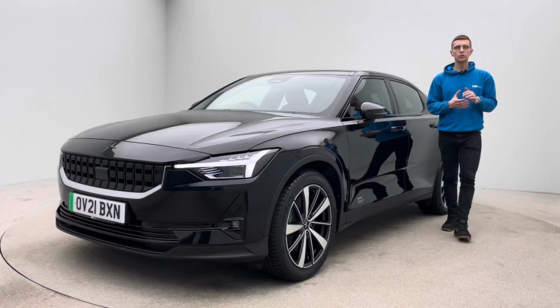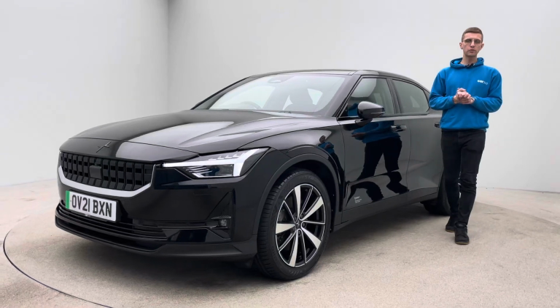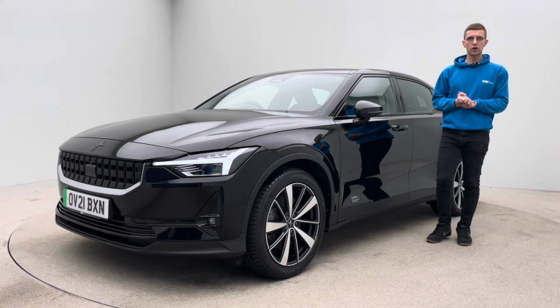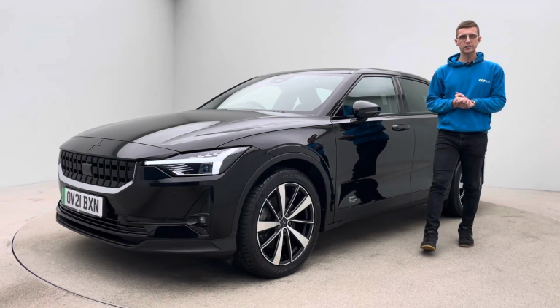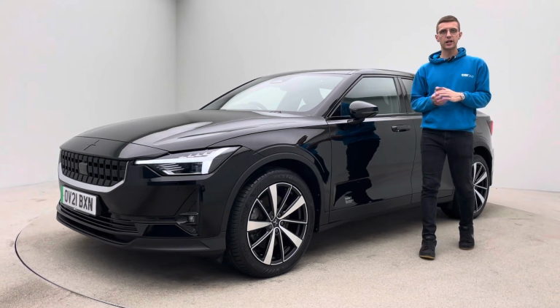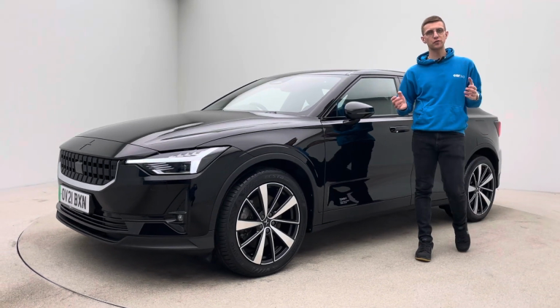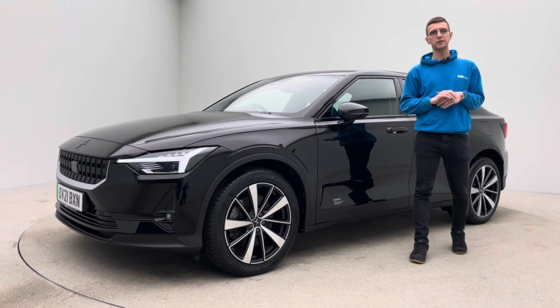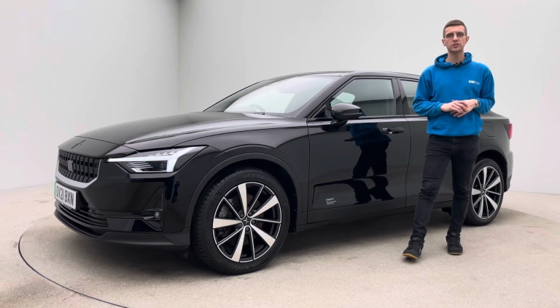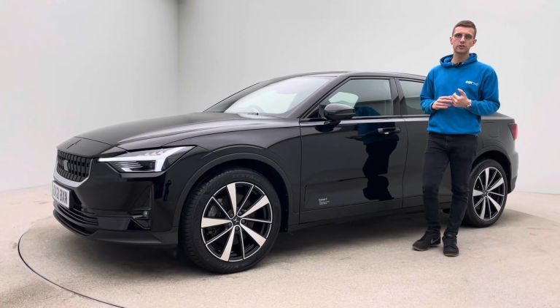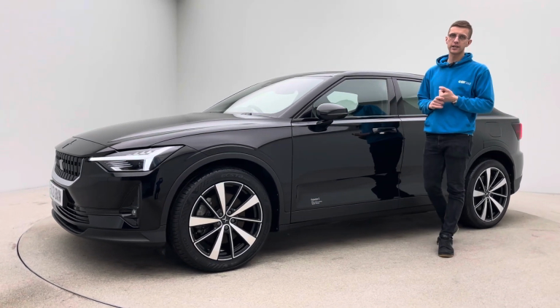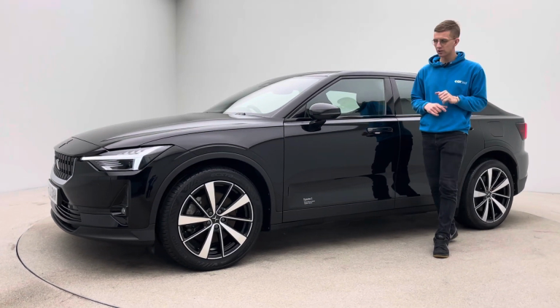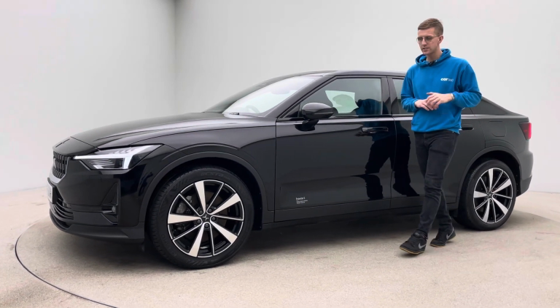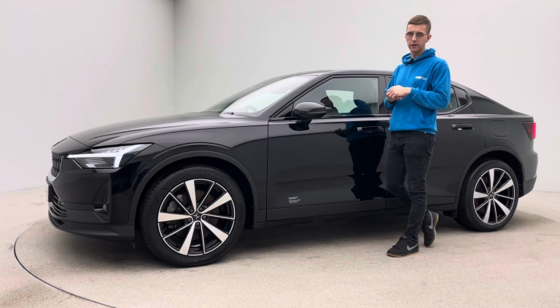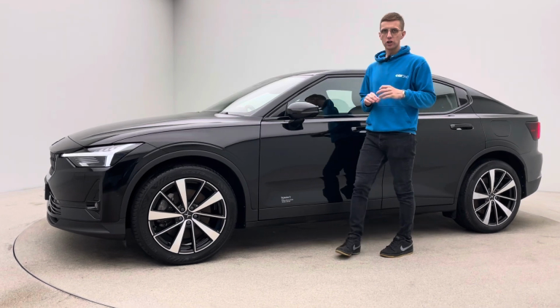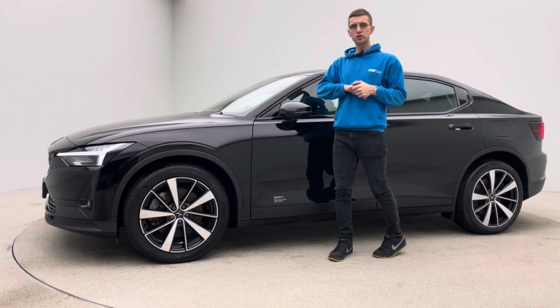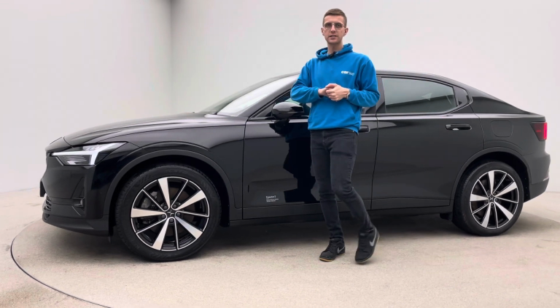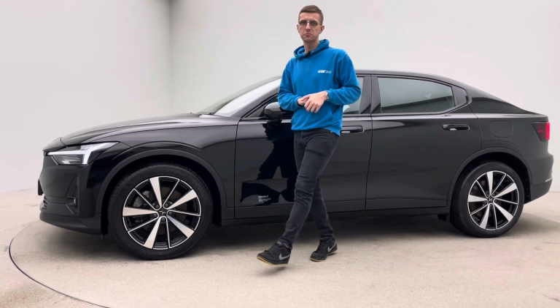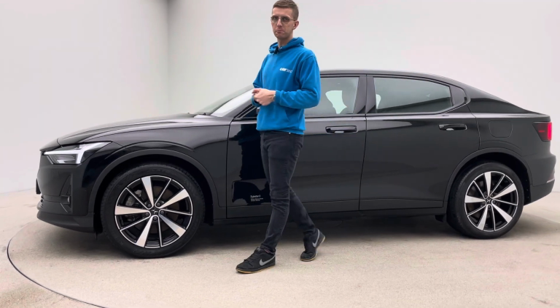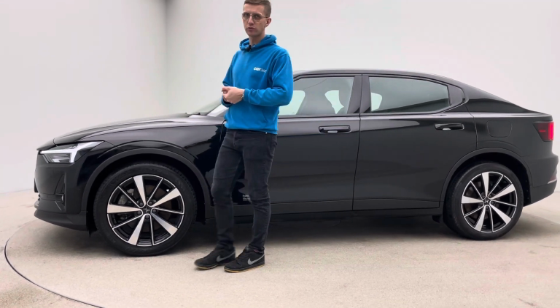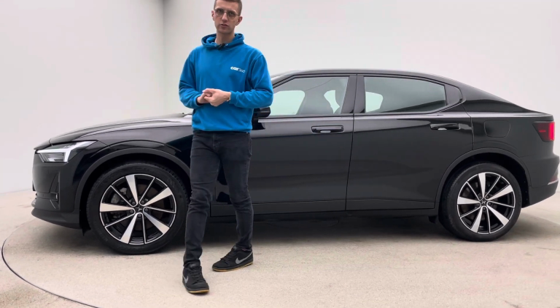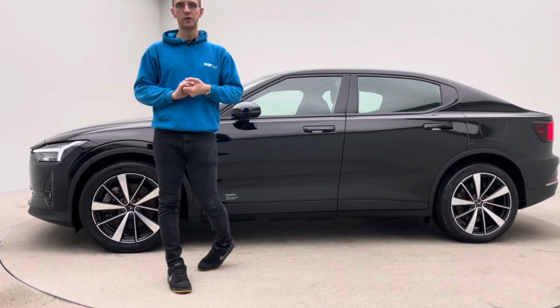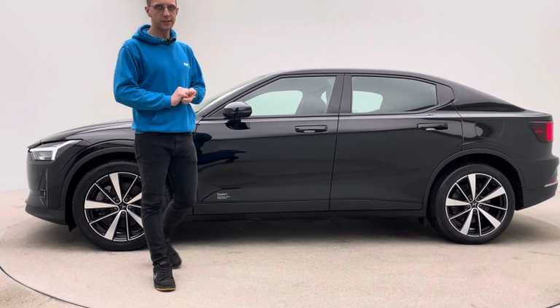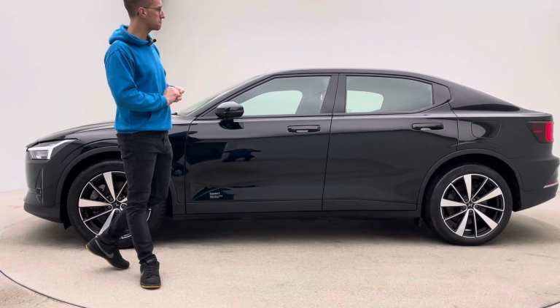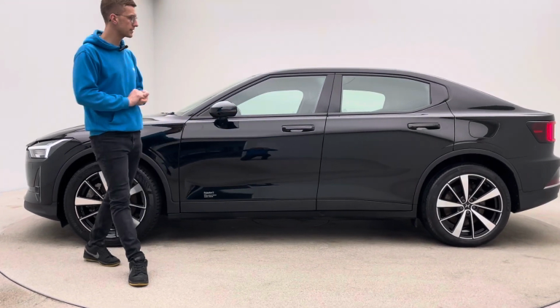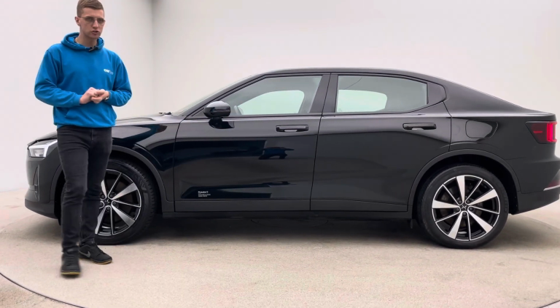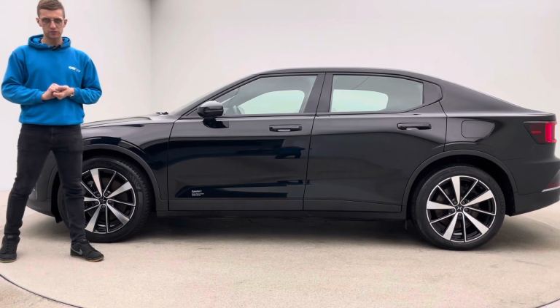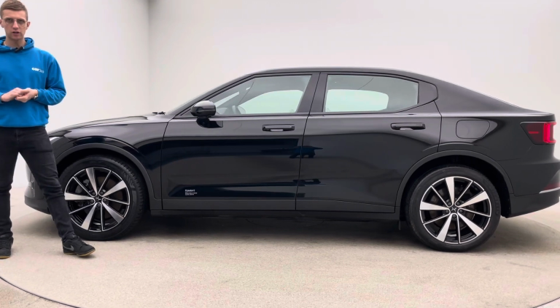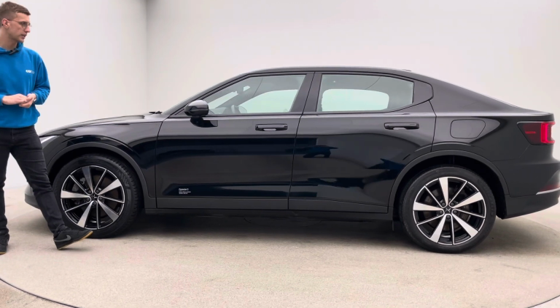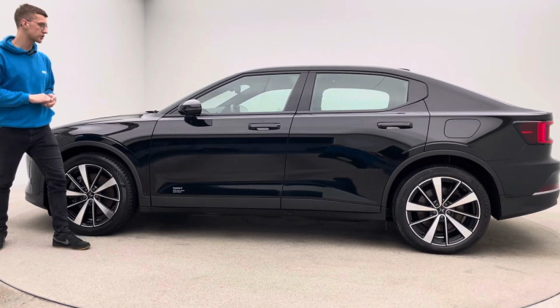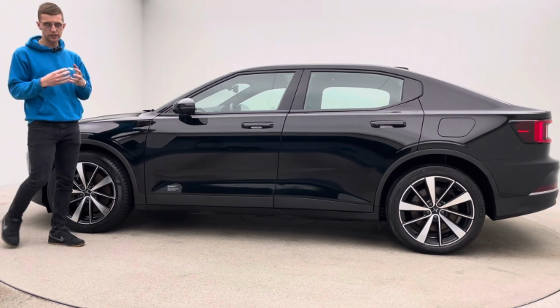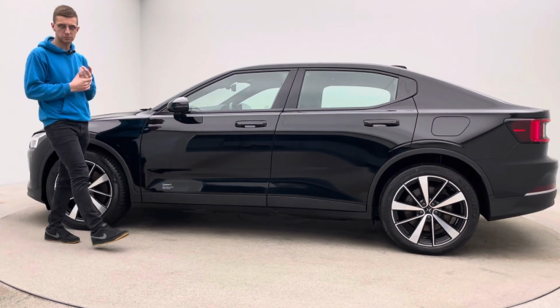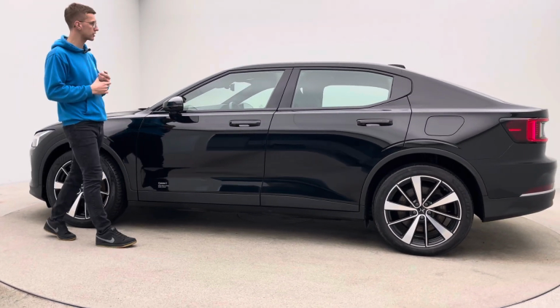Hello, welcome to Car360 and a short video presentation on the car next to me, our 21 plate just under 26,000 mile Polestar 2. Finished in black, this is the dual motor, long range, so really well specced vehicle.